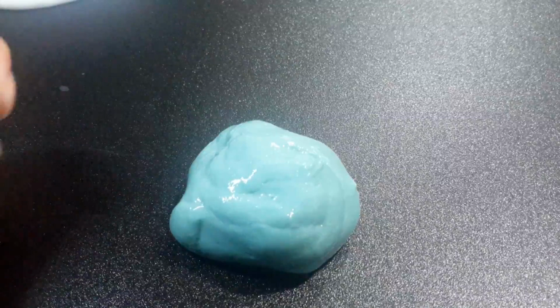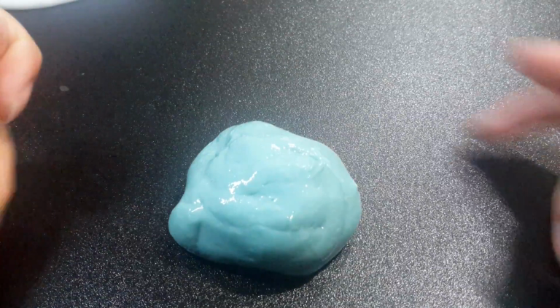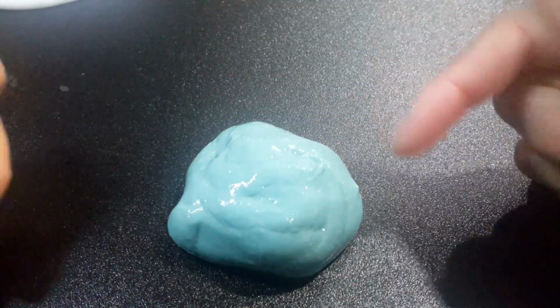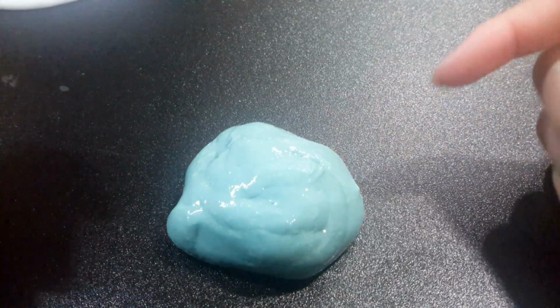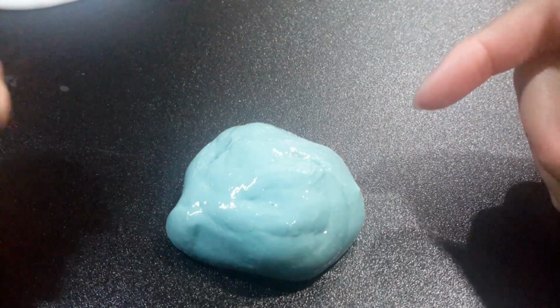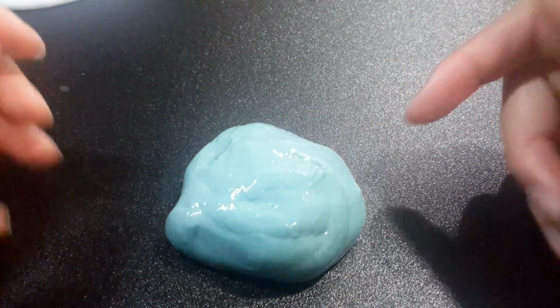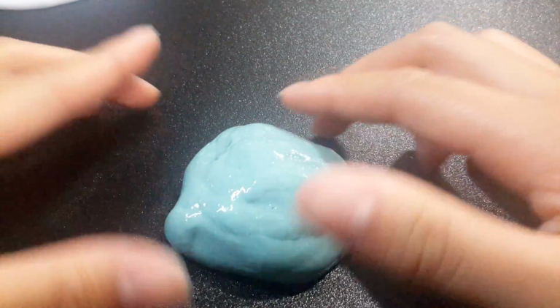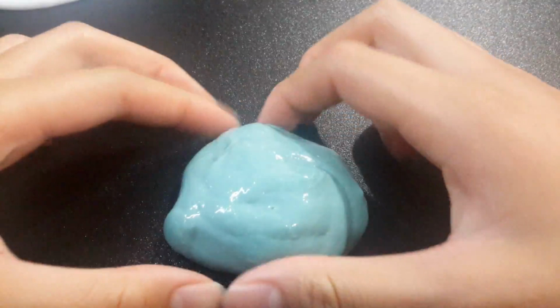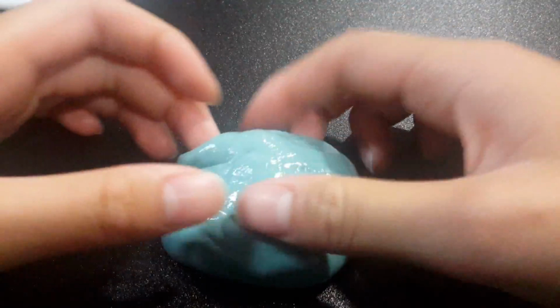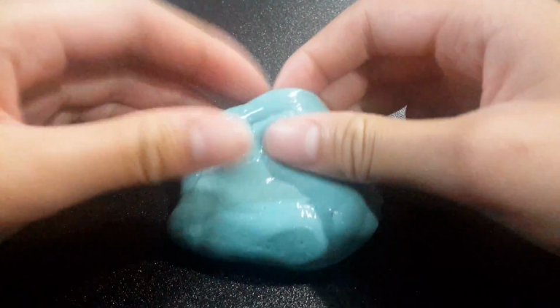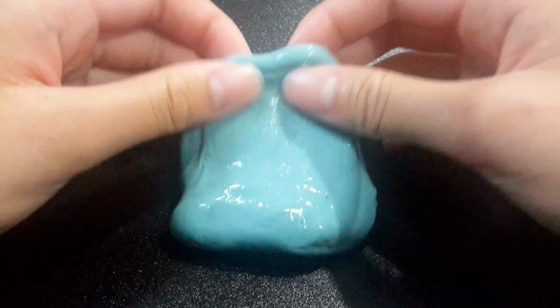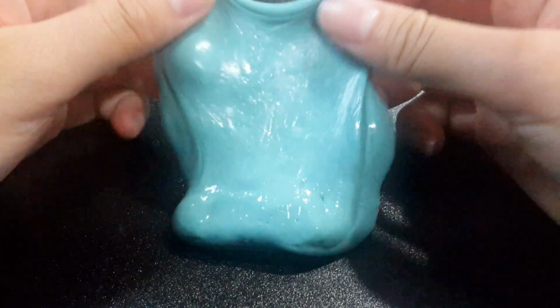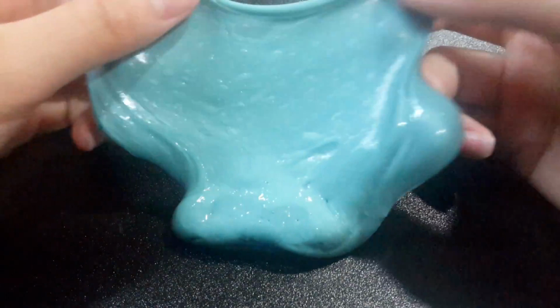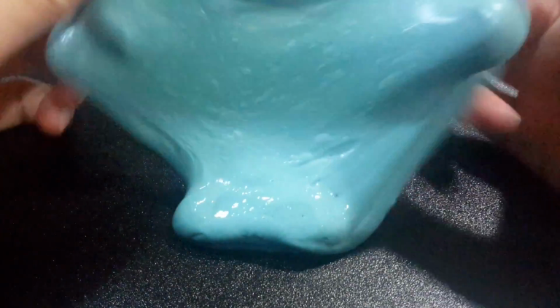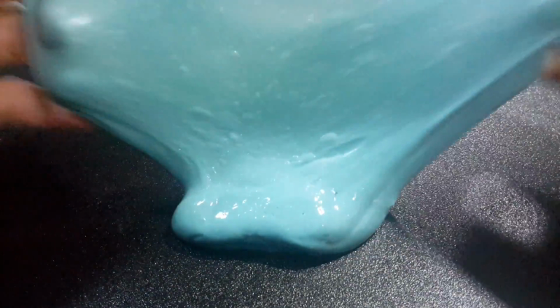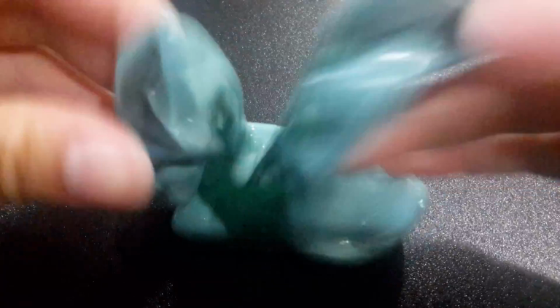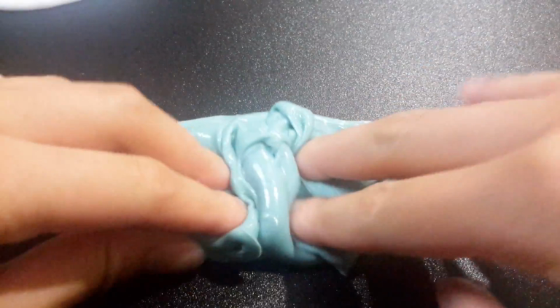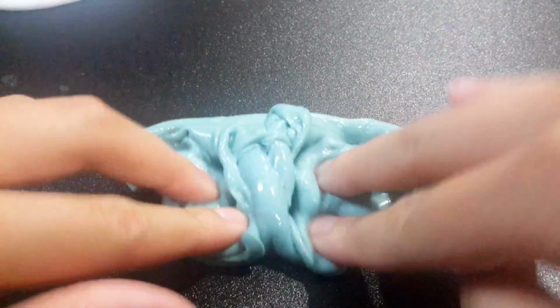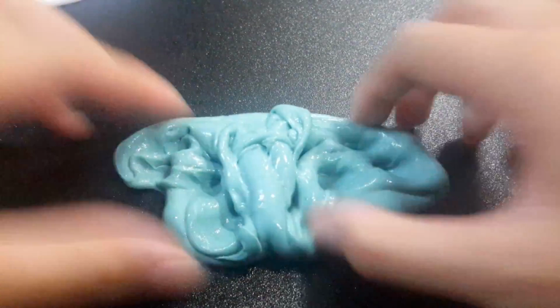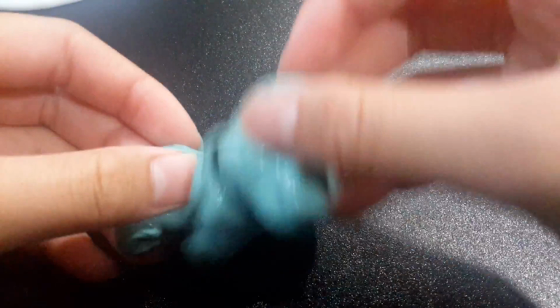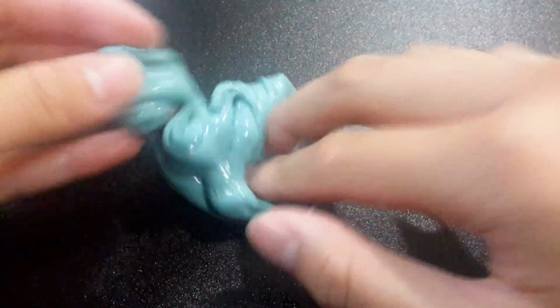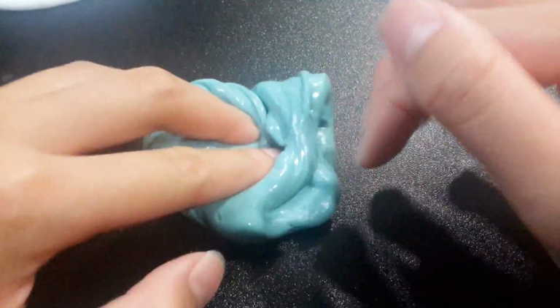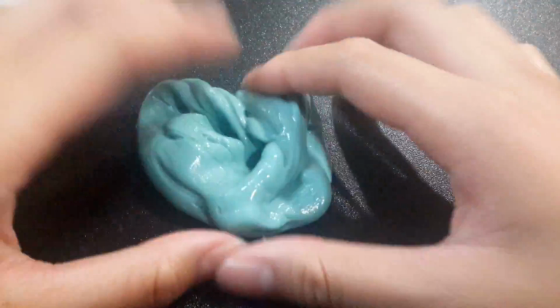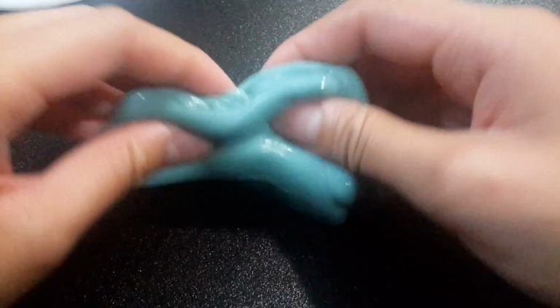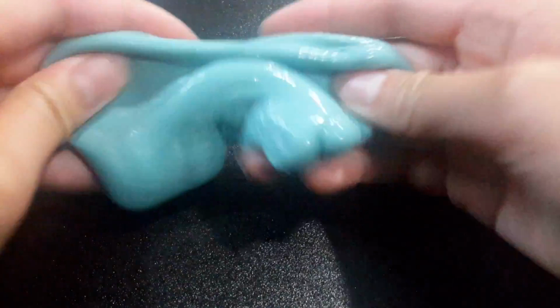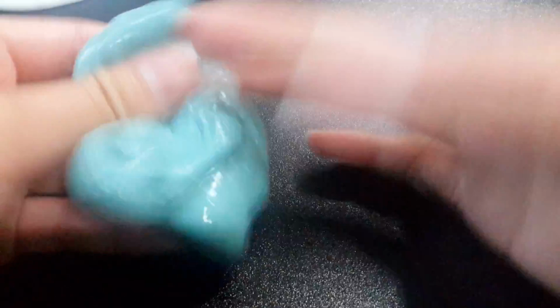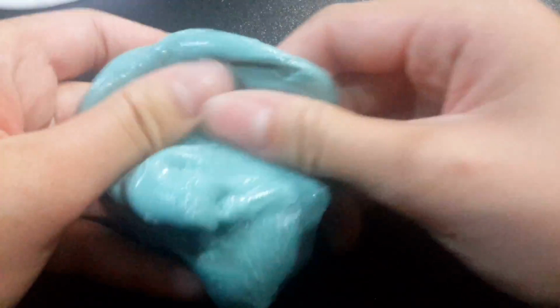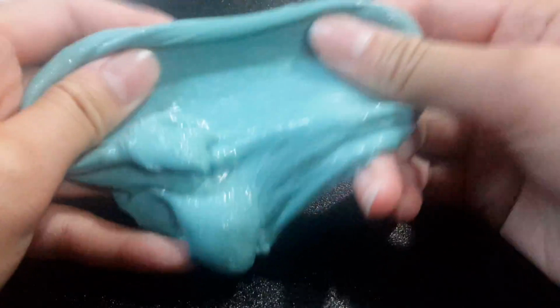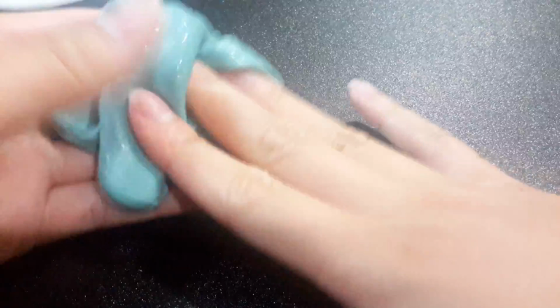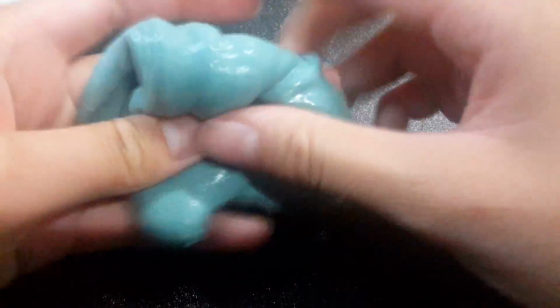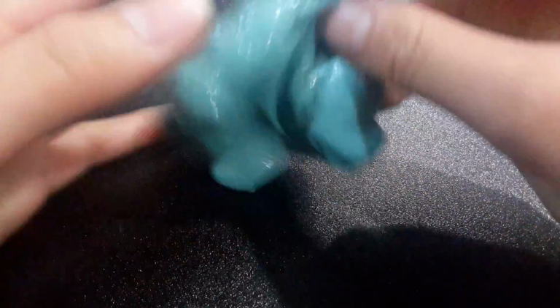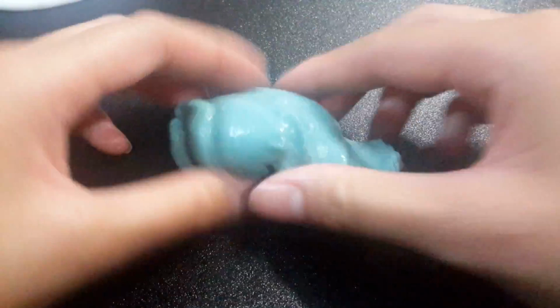Okay guys, so the next slime — my cousin nicknamed this one 'shiny turtle shell.' And this one is like really really shiny and soft, like a turtle shell.